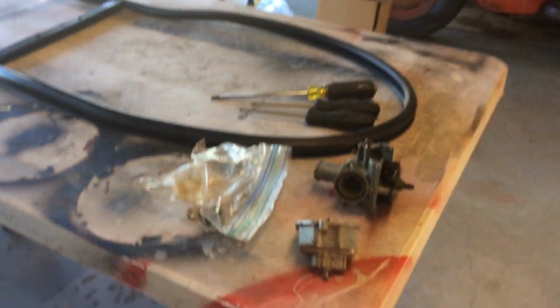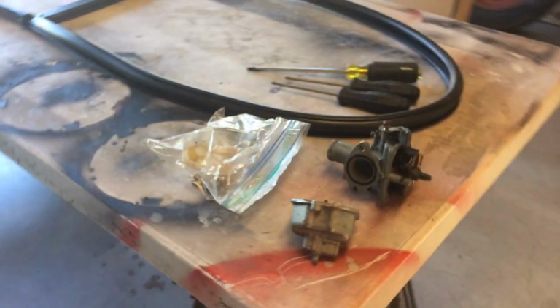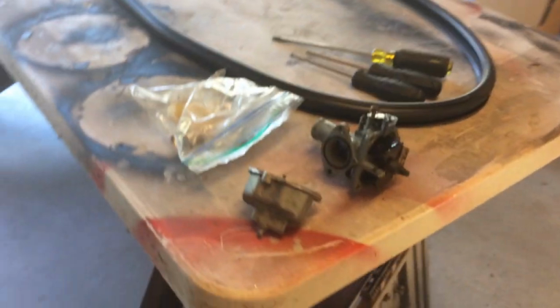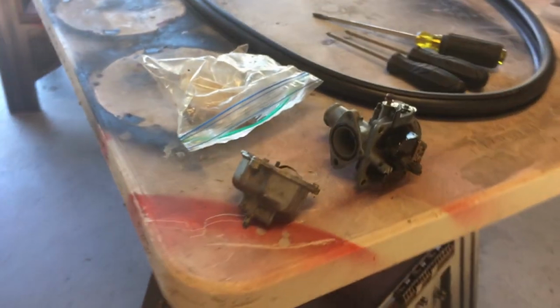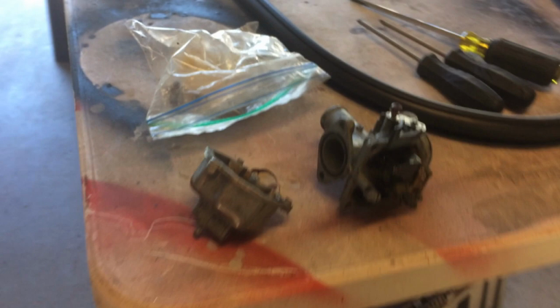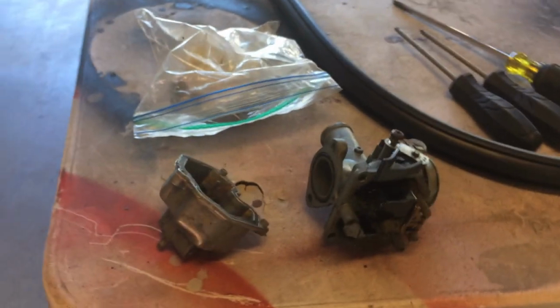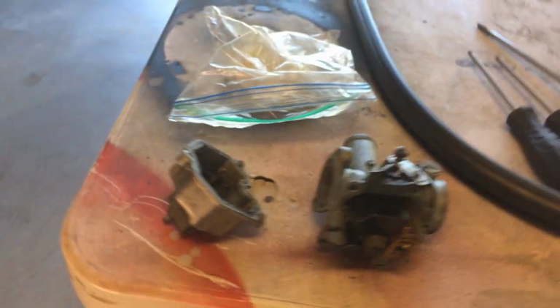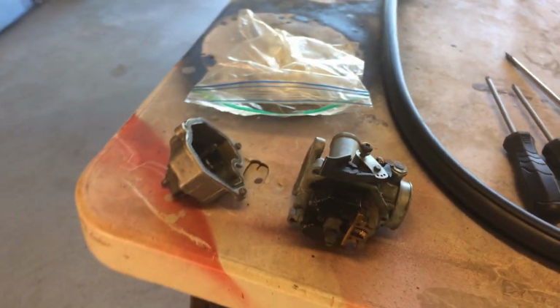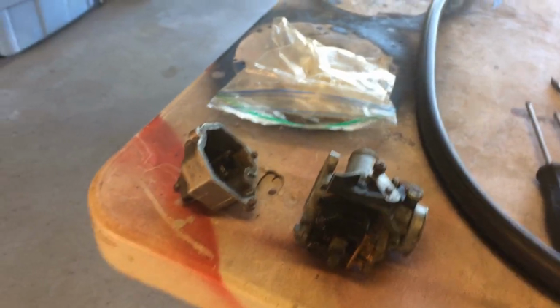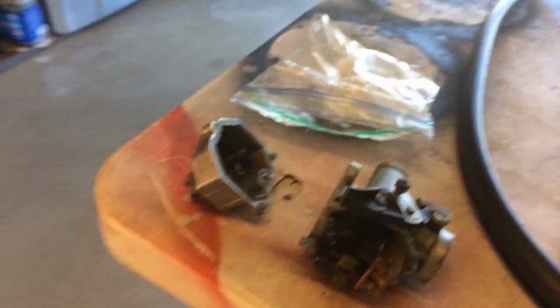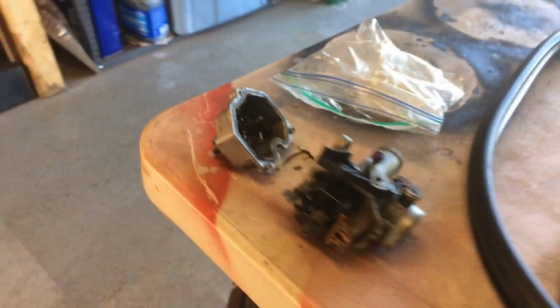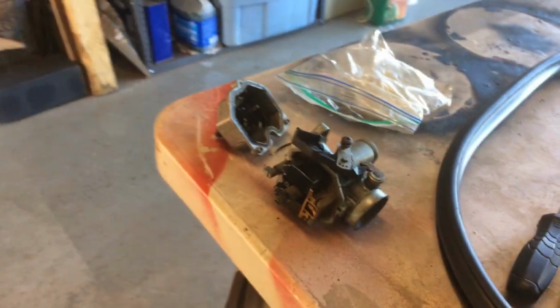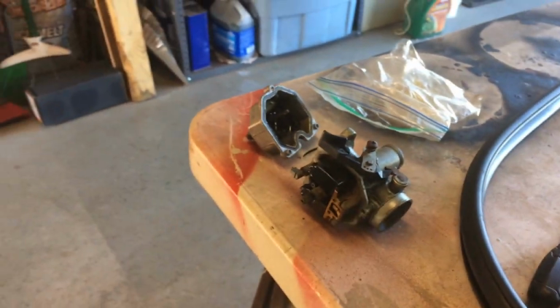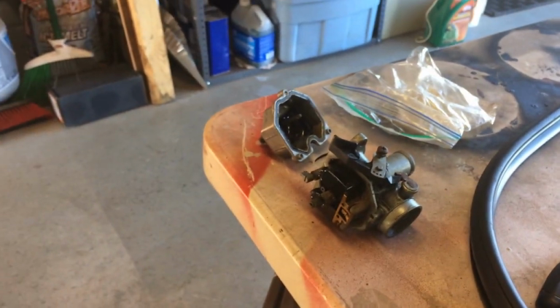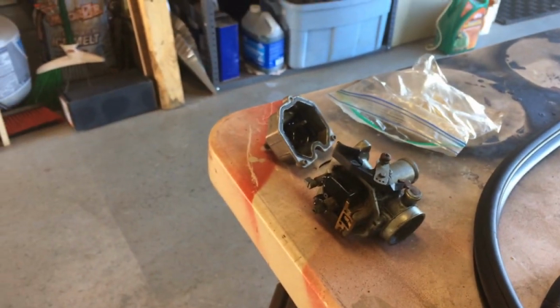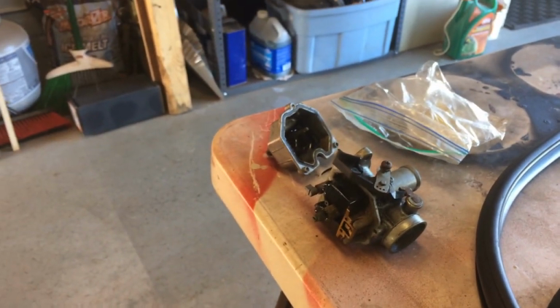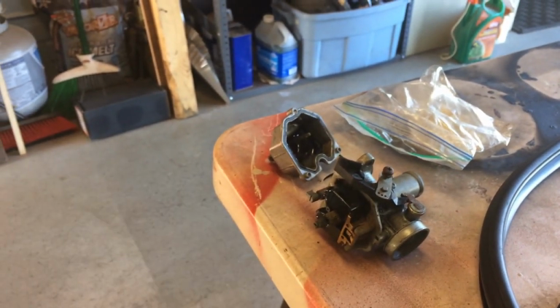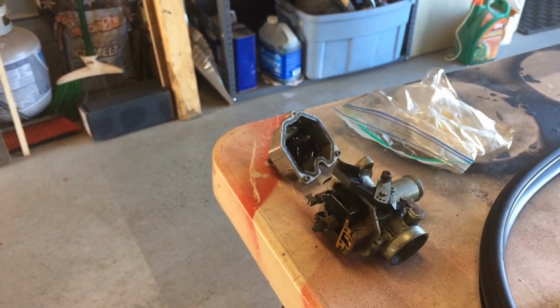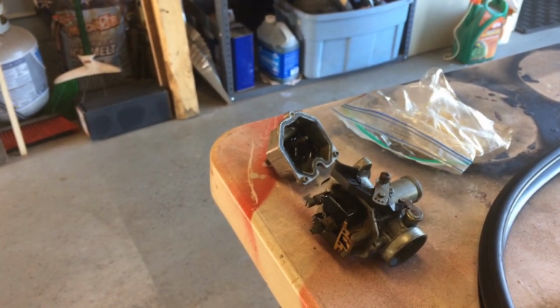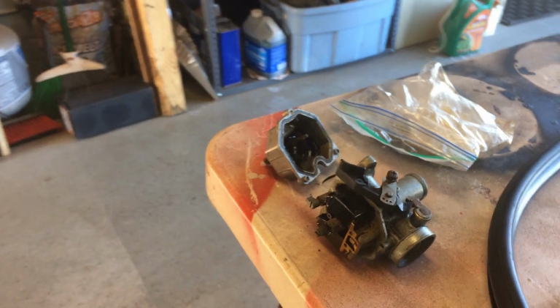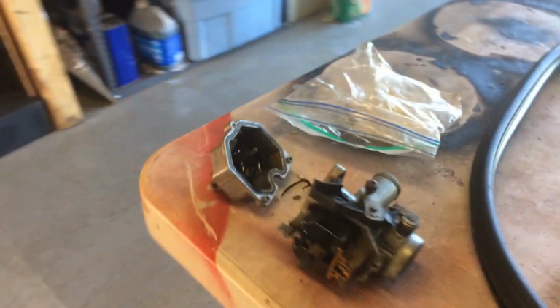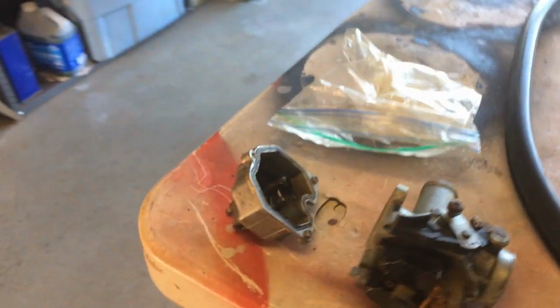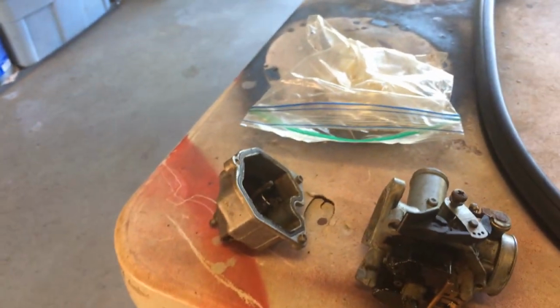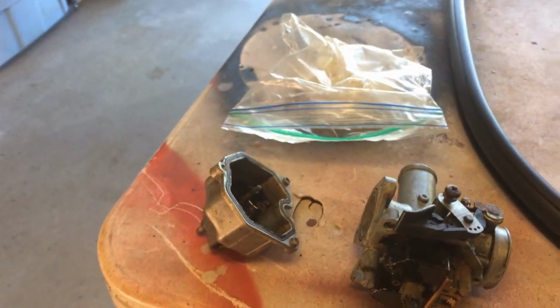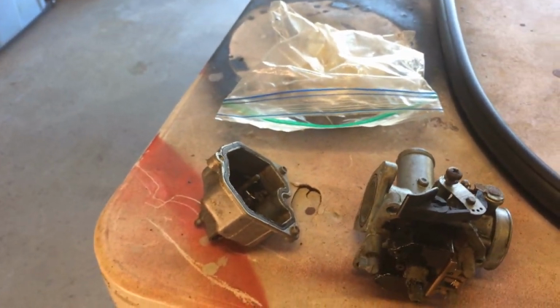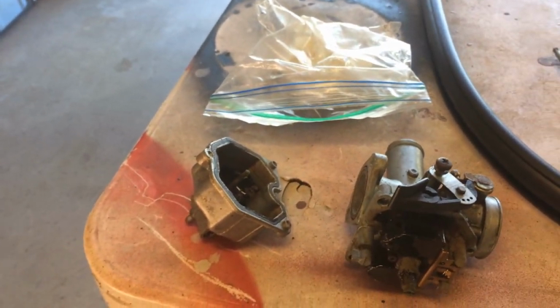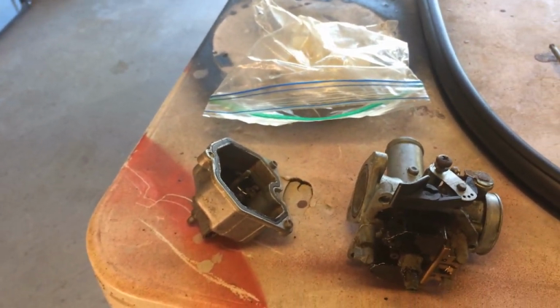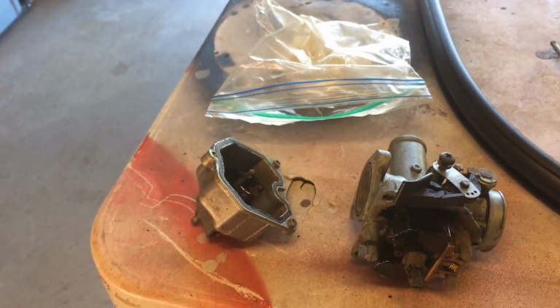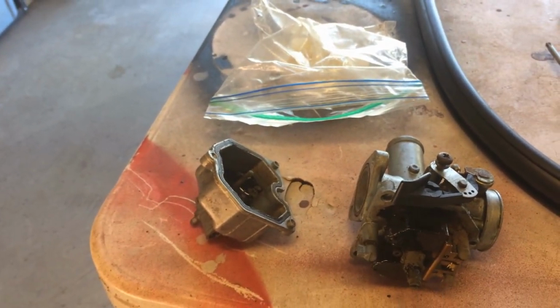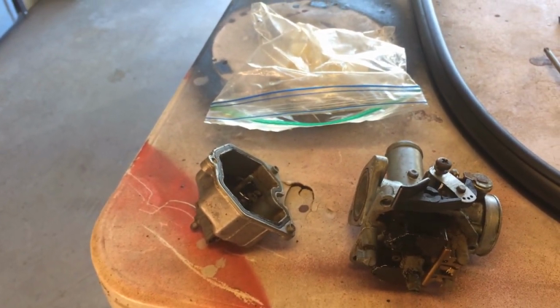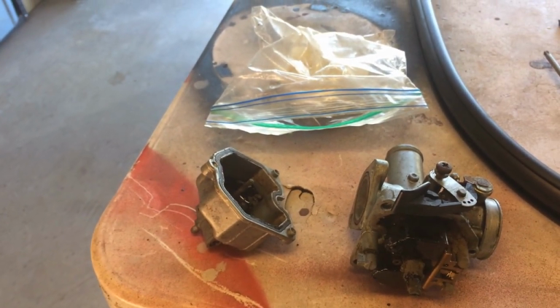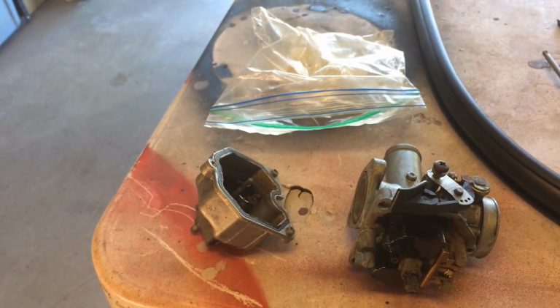Also, this is the carburetor for my son's motorcycle. I'm going to set that in the dip tank to clean it out. Maybe I can get him motivated to restart that when he's home from school.